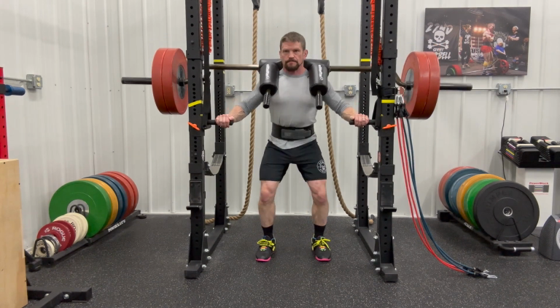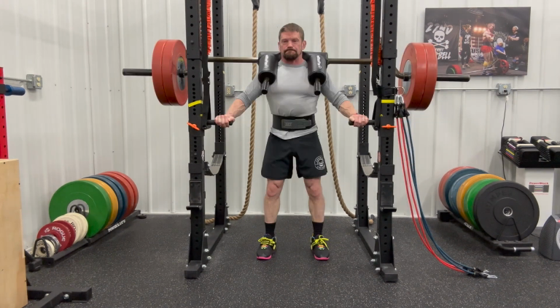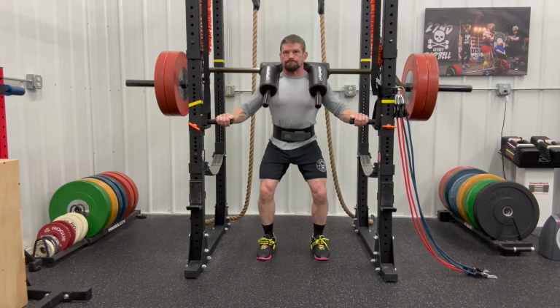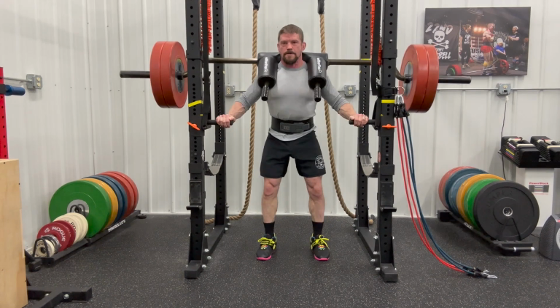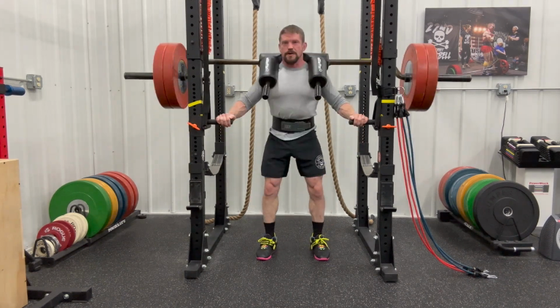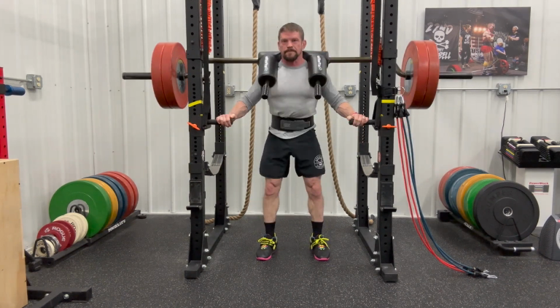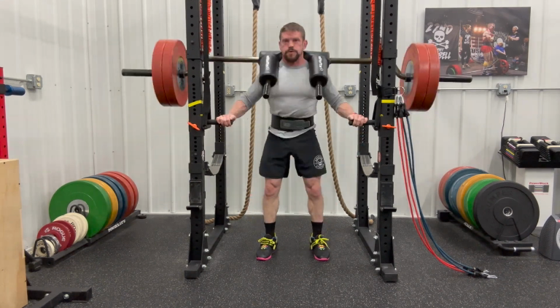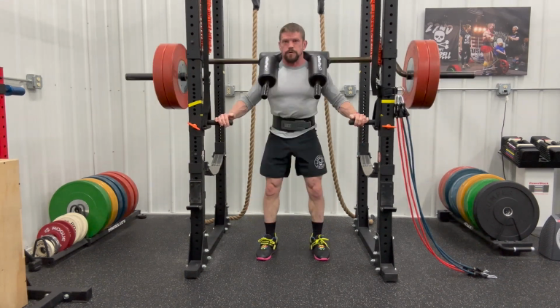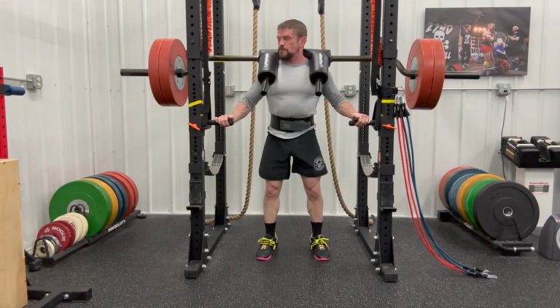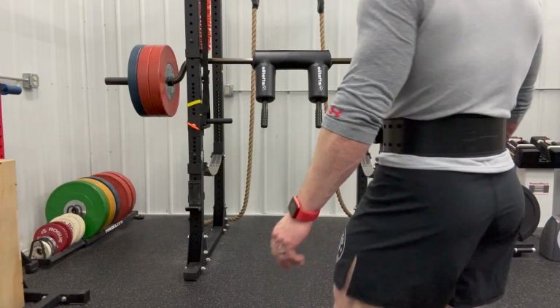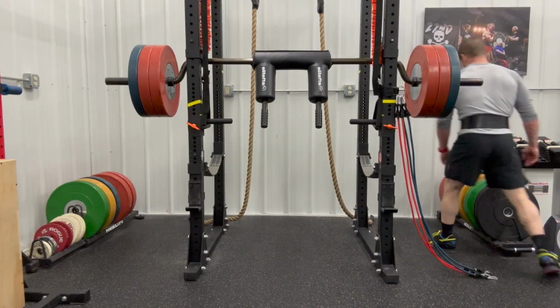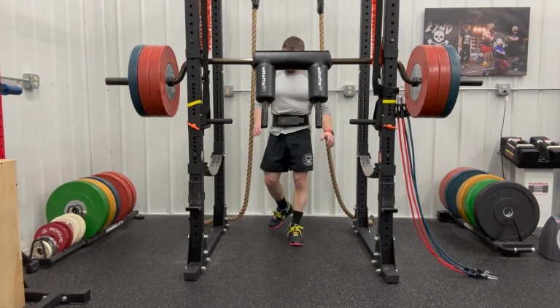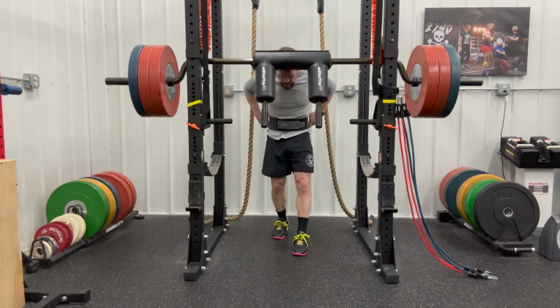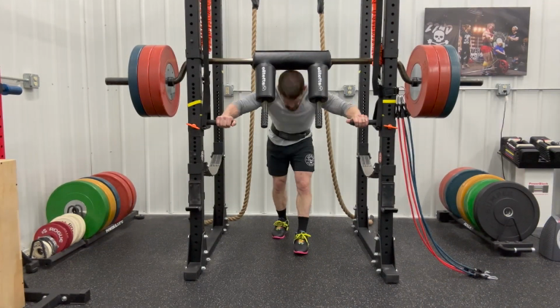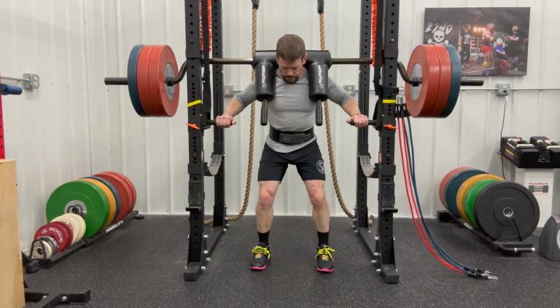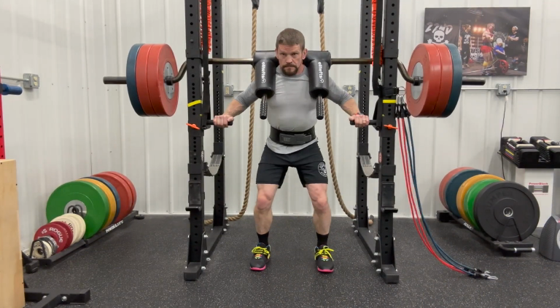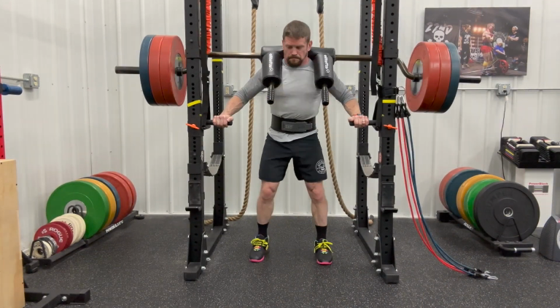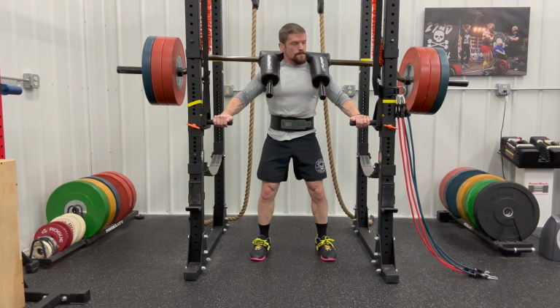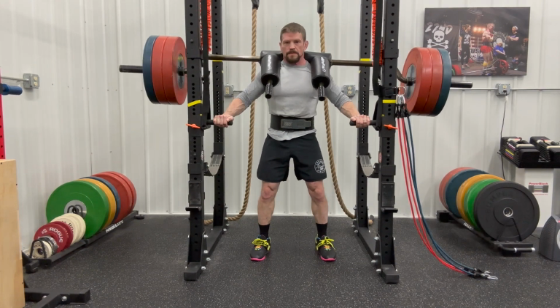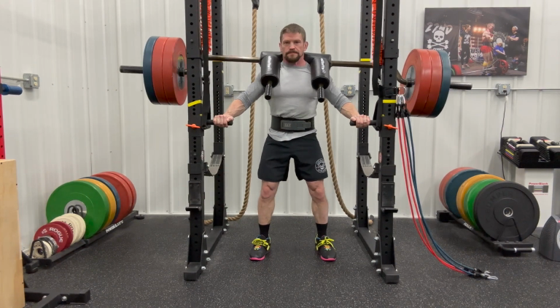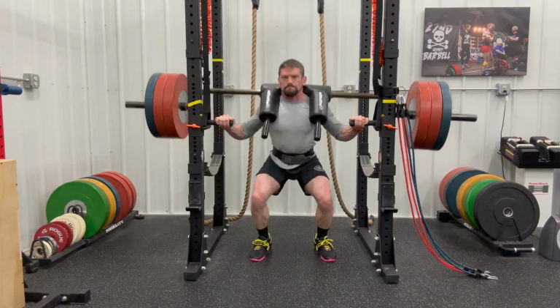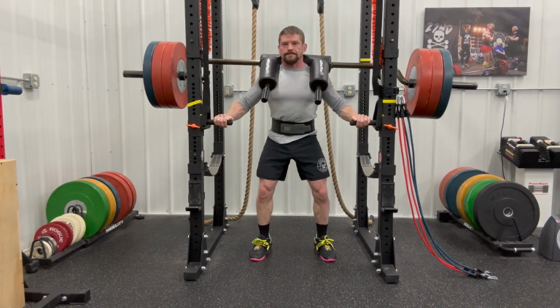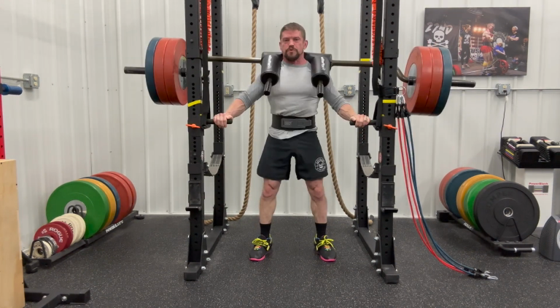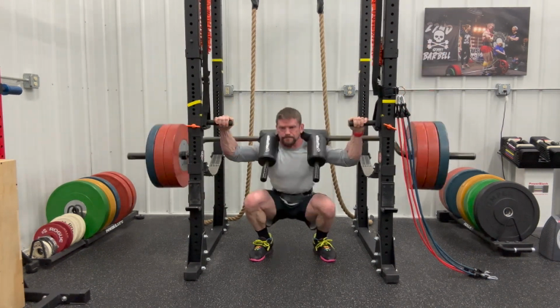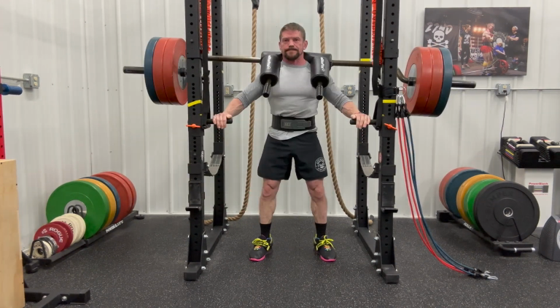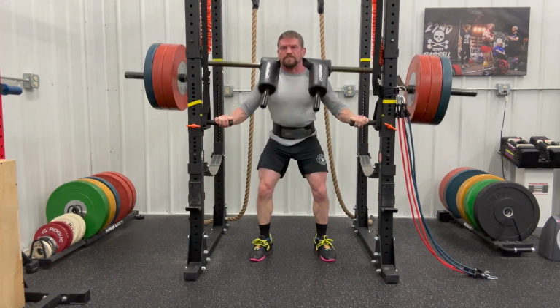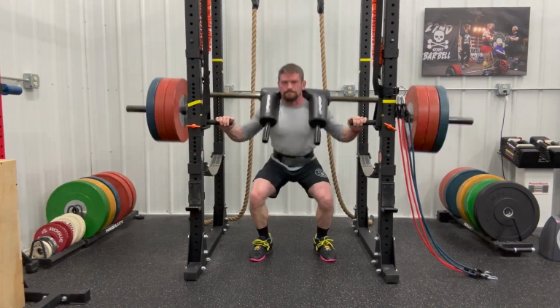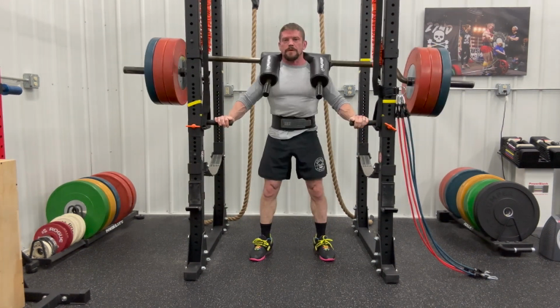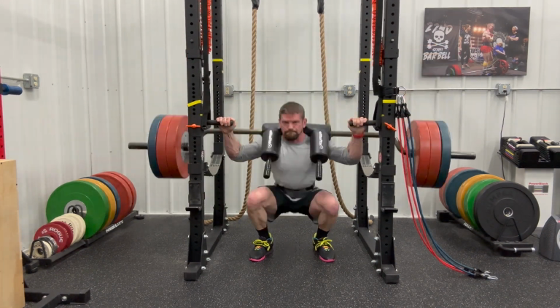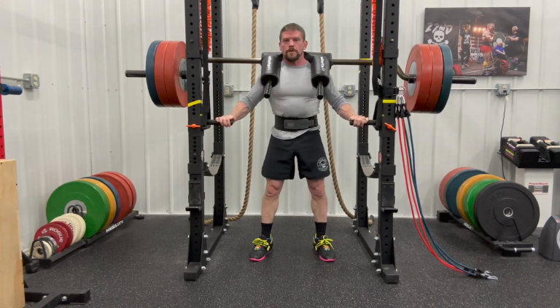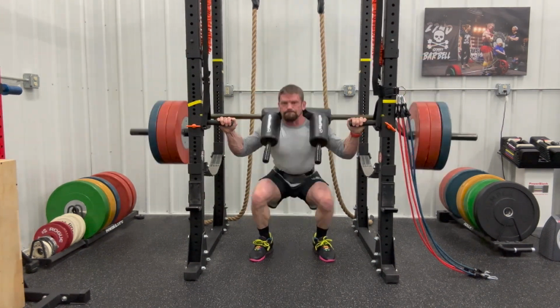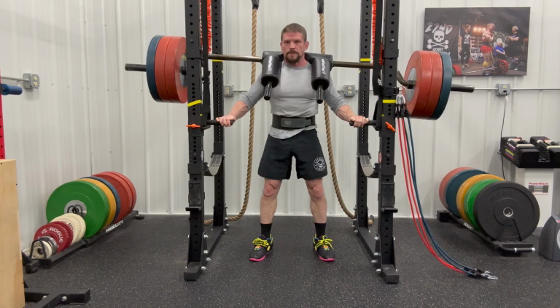Alright, just doing the basic warm-up. Skipped over the warm-up warm-up, but you'll see my warm-up sets. This is a good video for showing different angles.